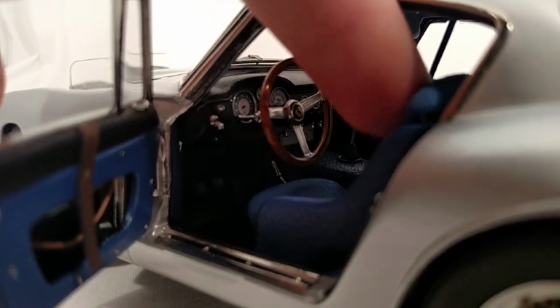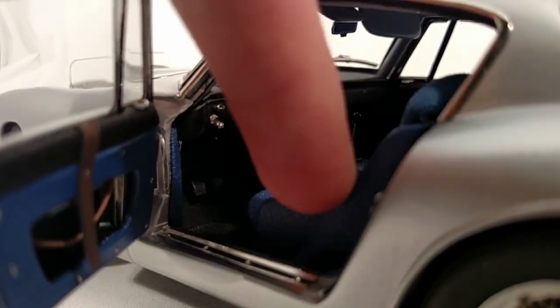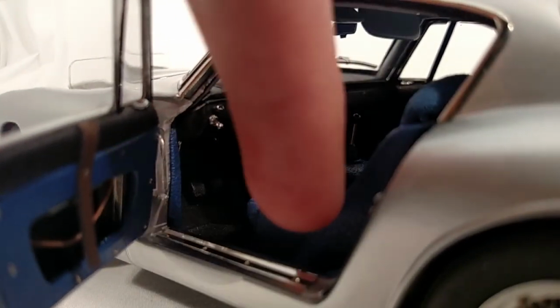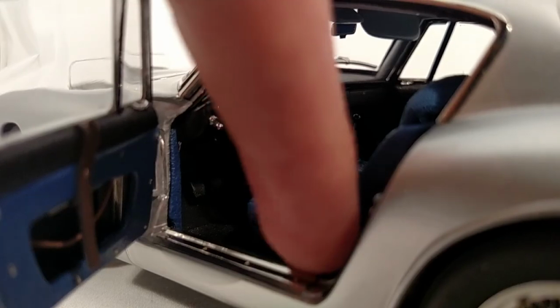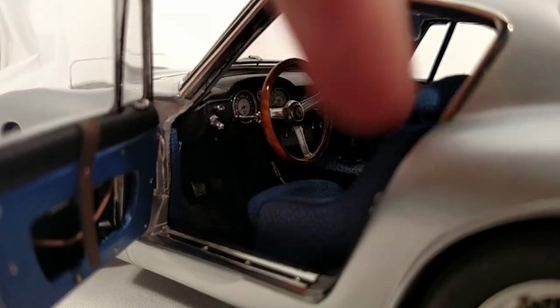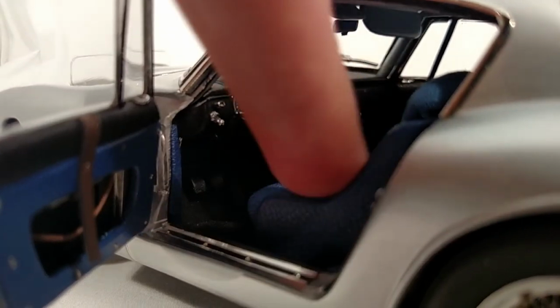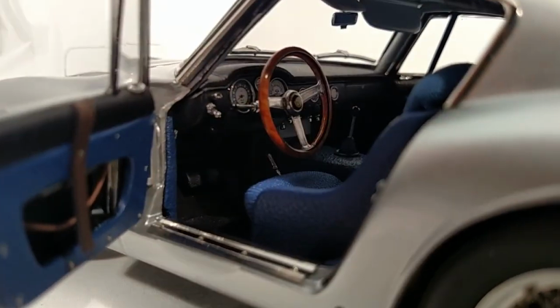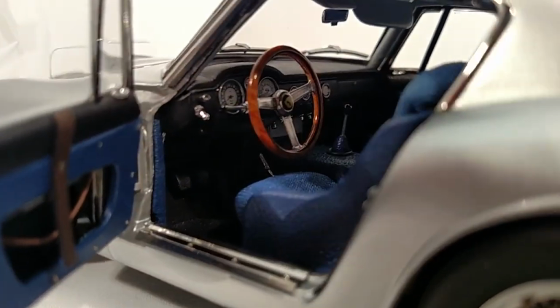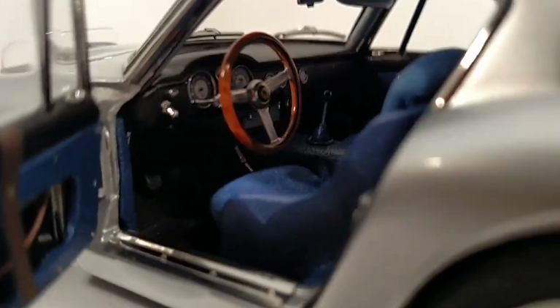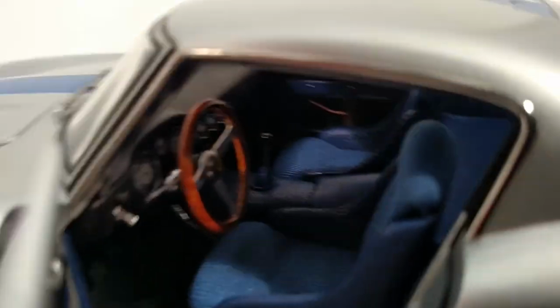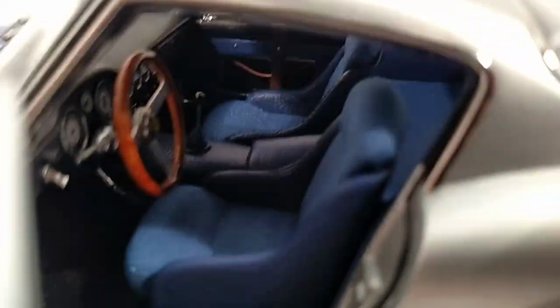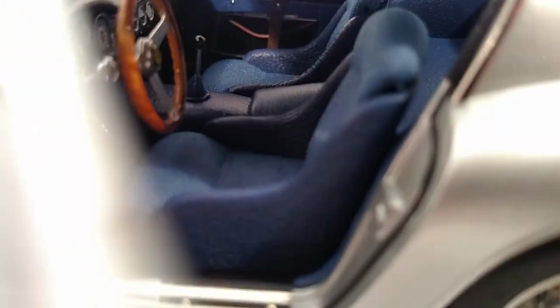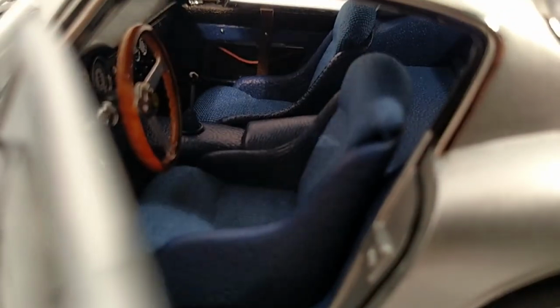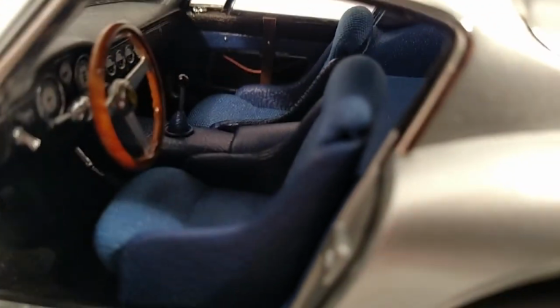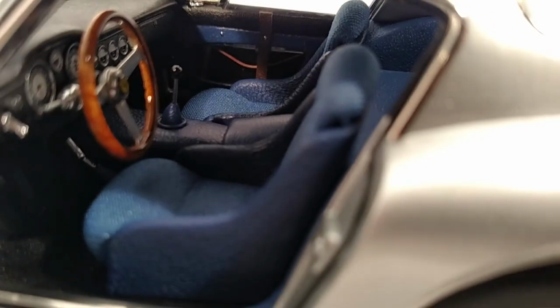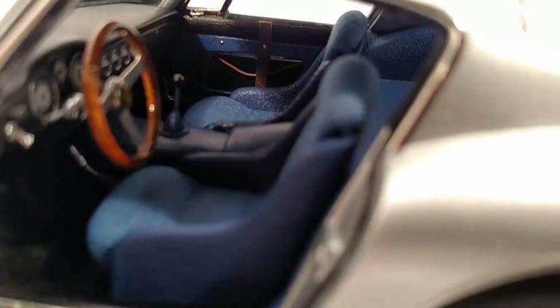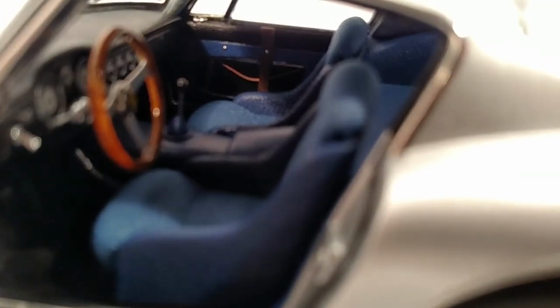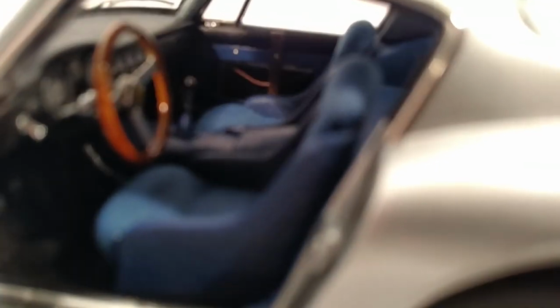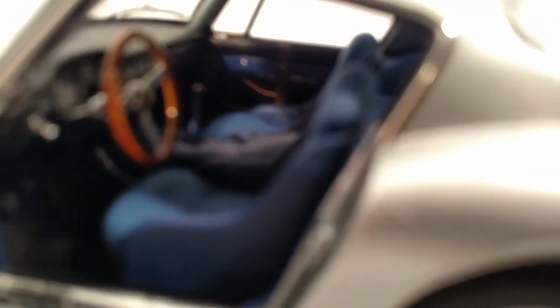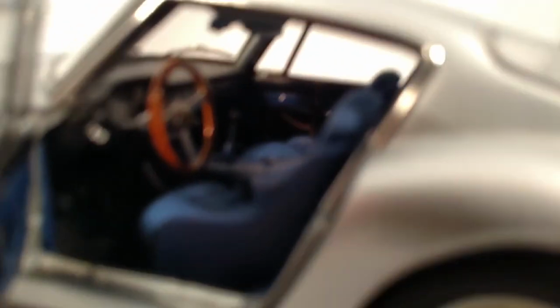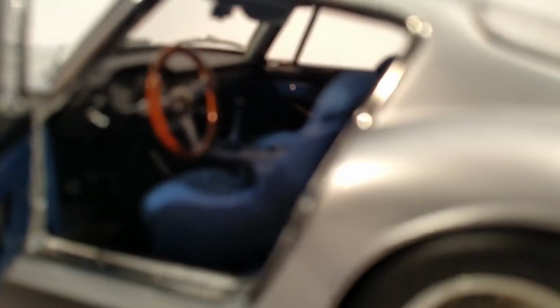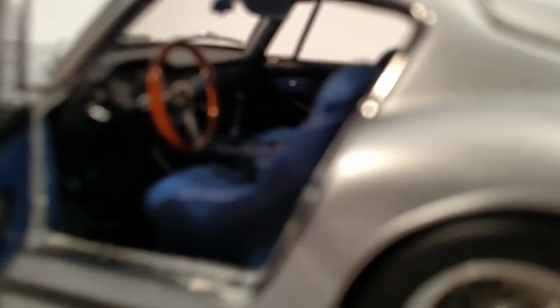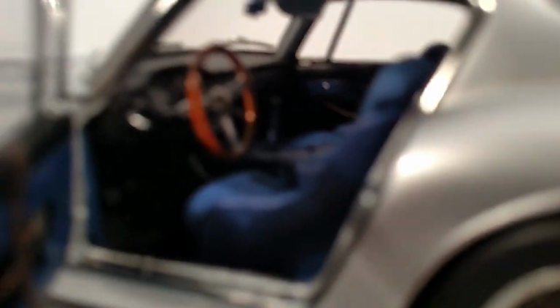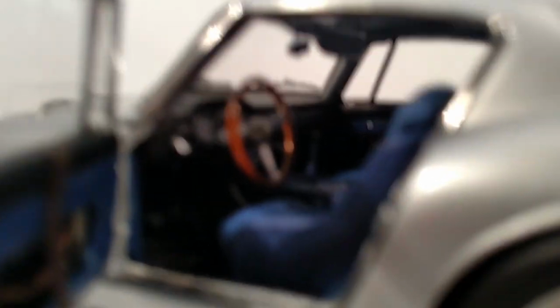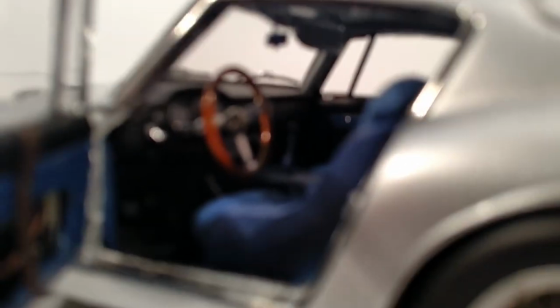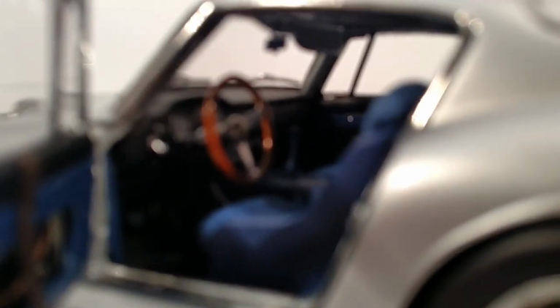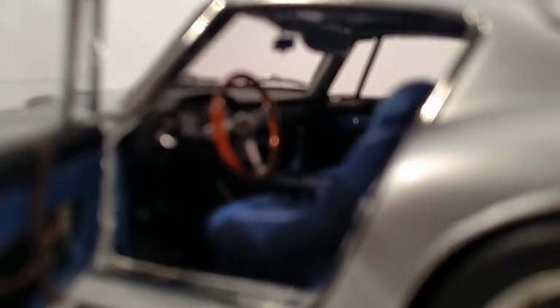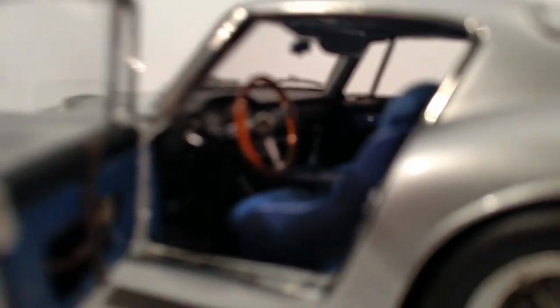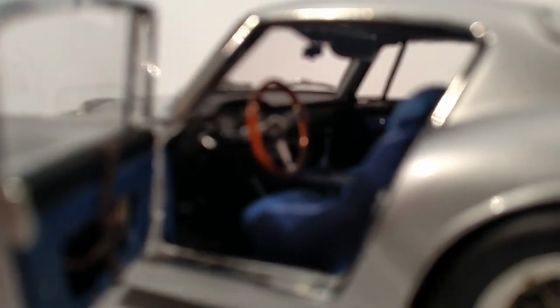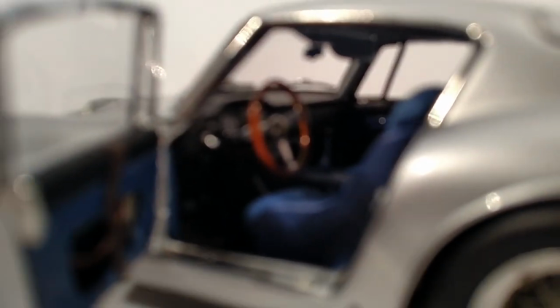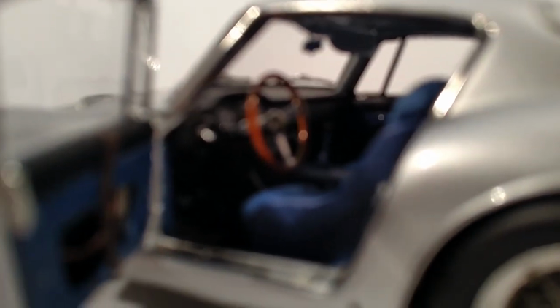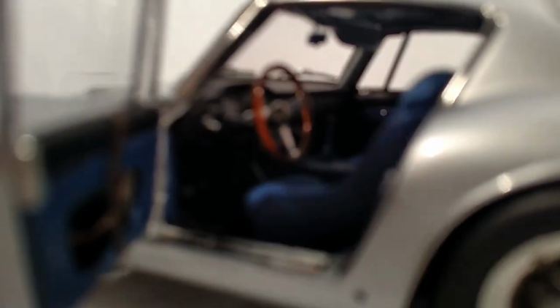It's real cloth and real leather on the seats. It's just a whole other level of detail.